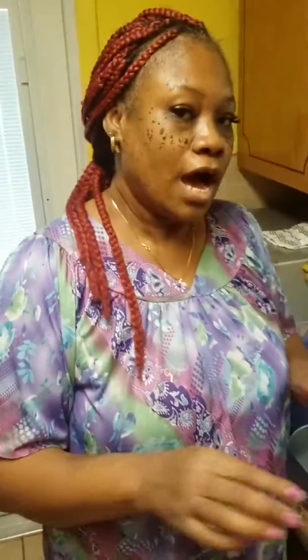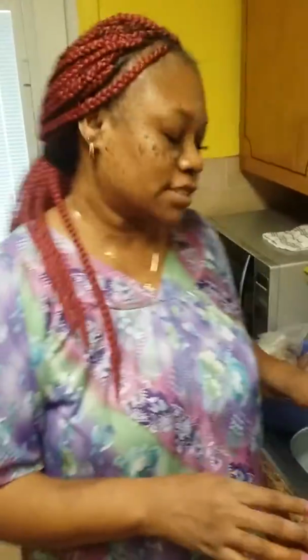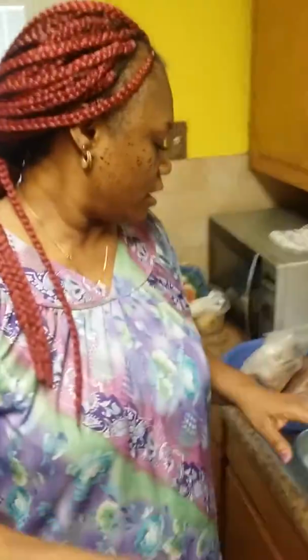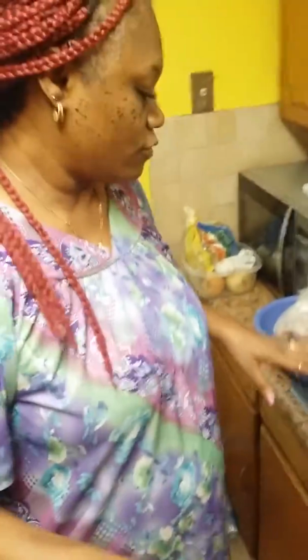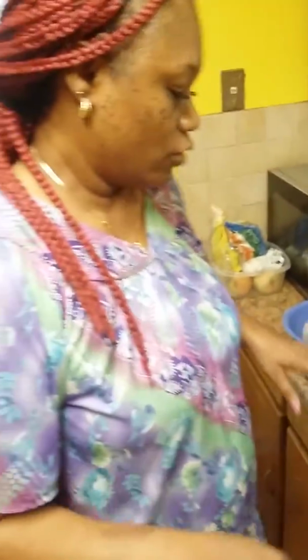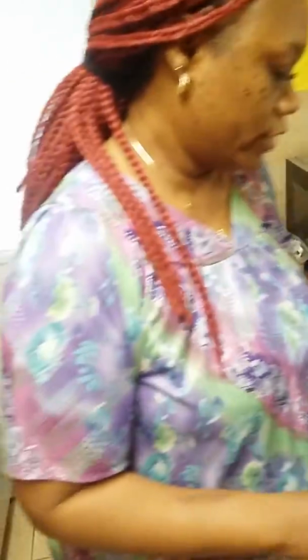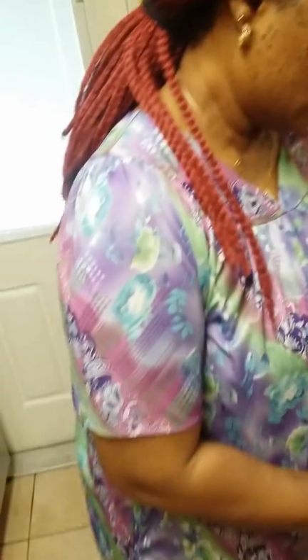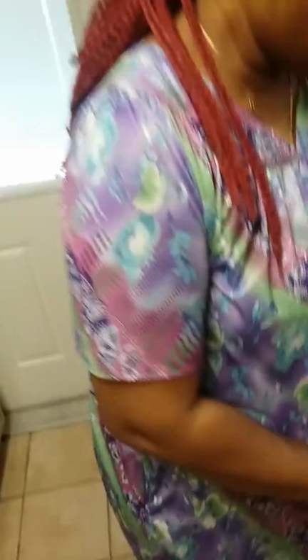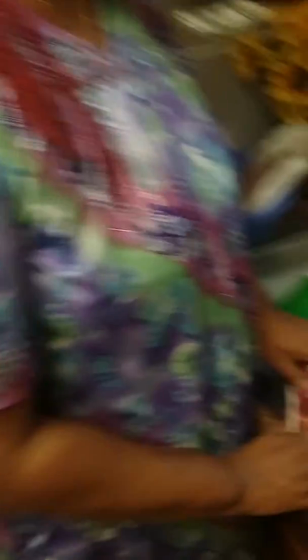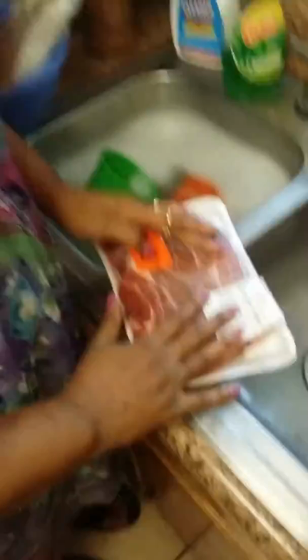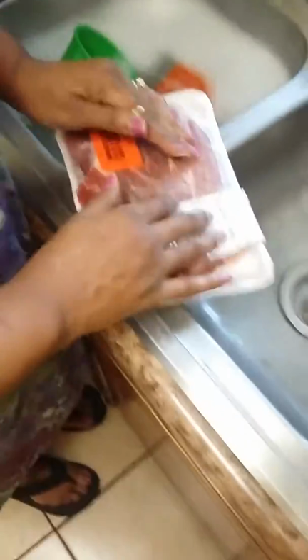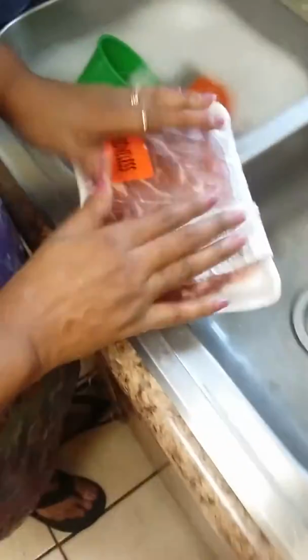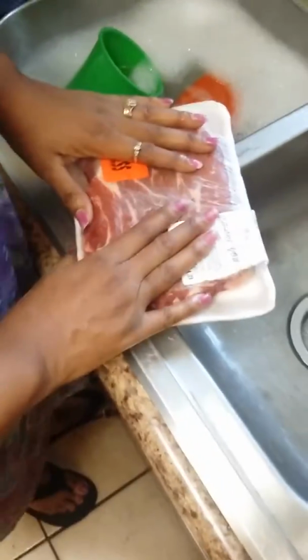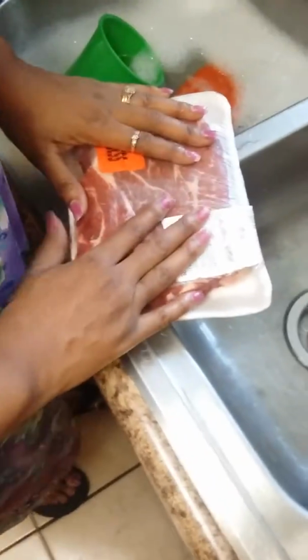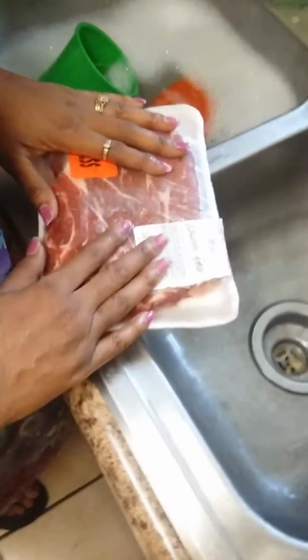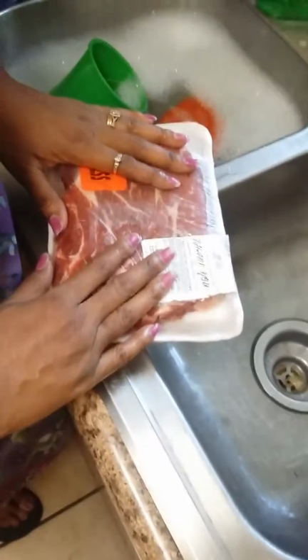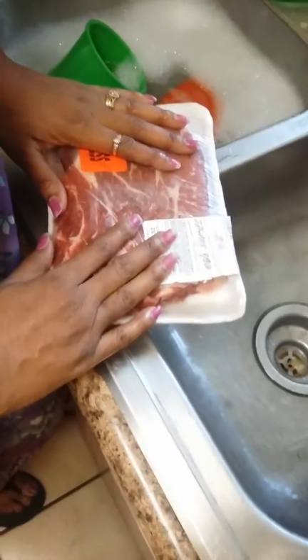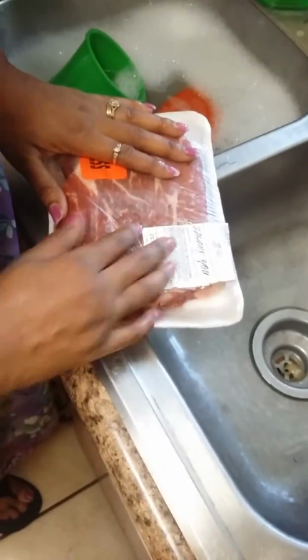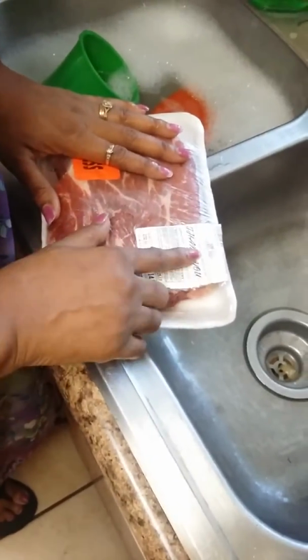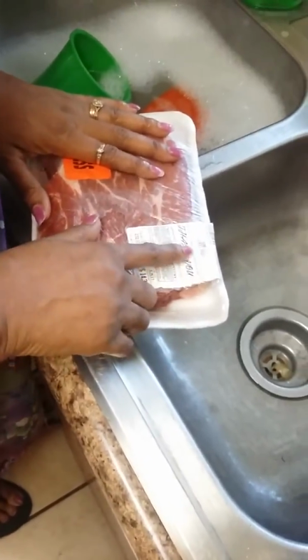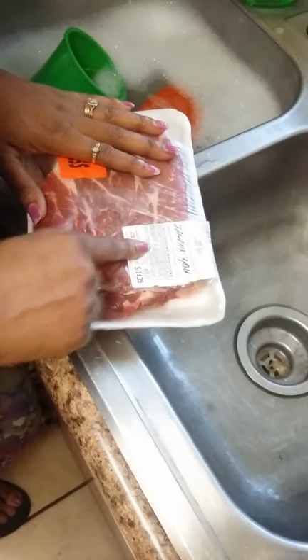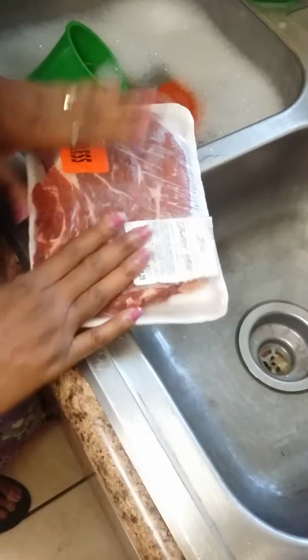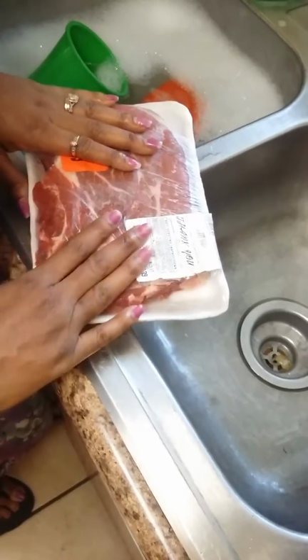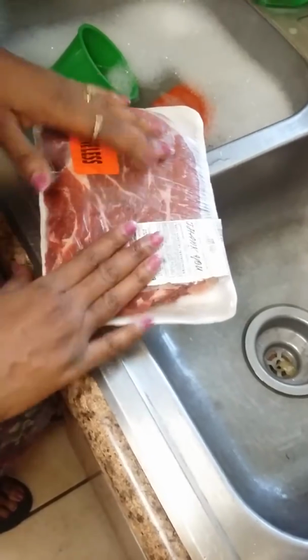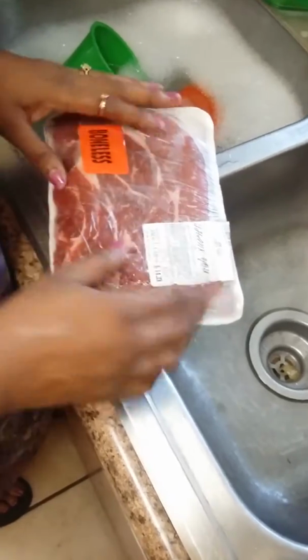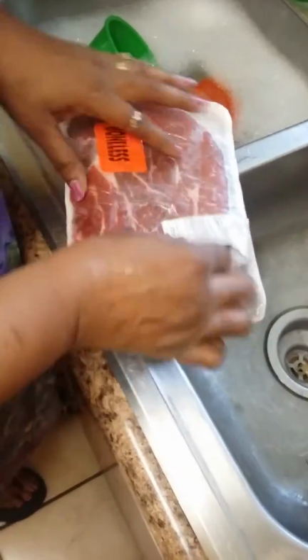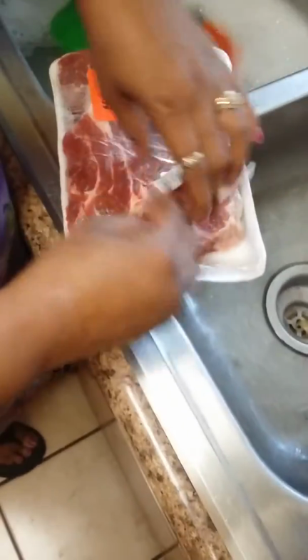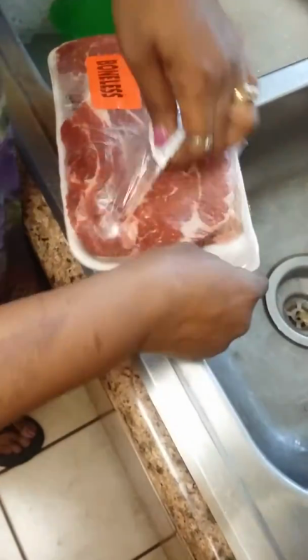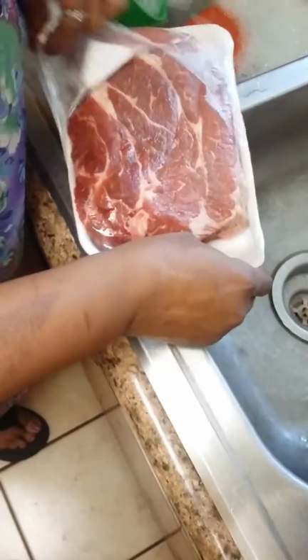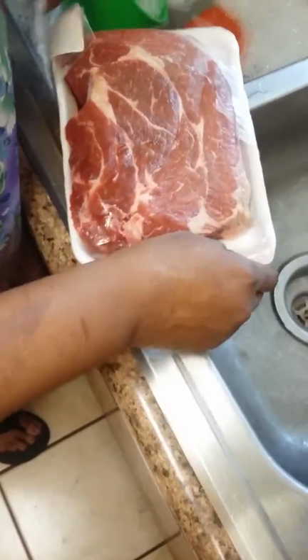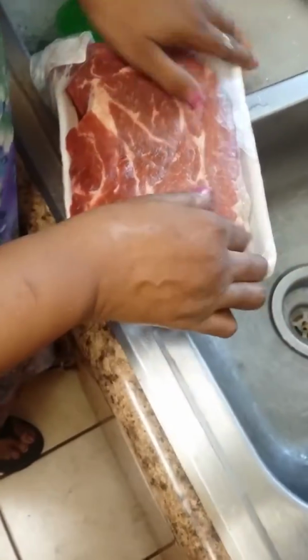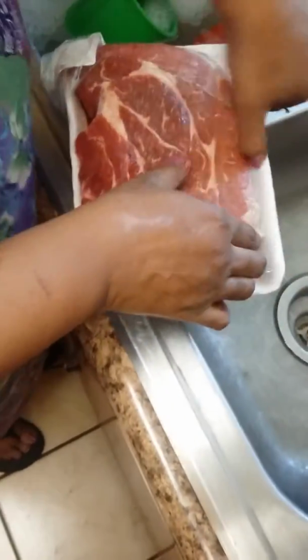I'm going to start off with two beef roasts — boneless chuck roasts — that I'm going to wash and prepare for you.